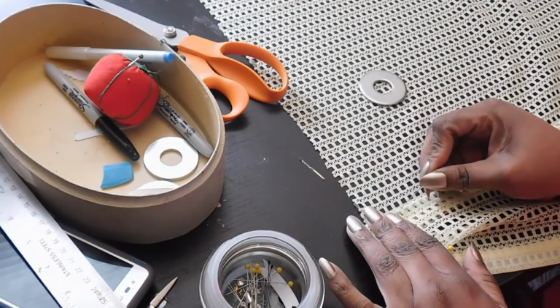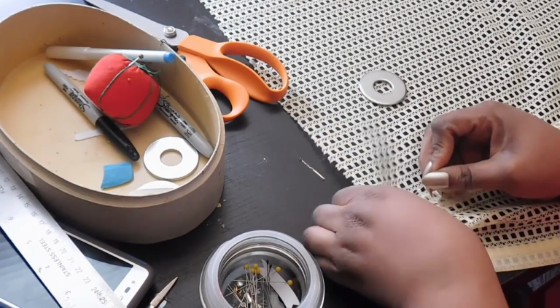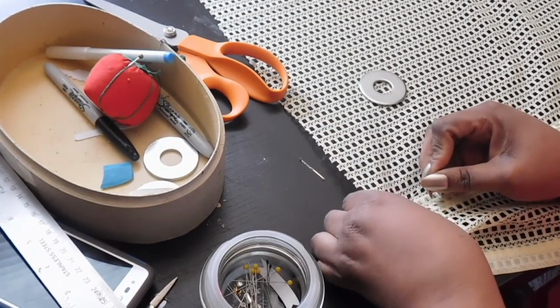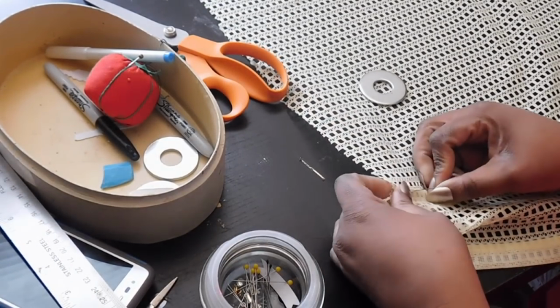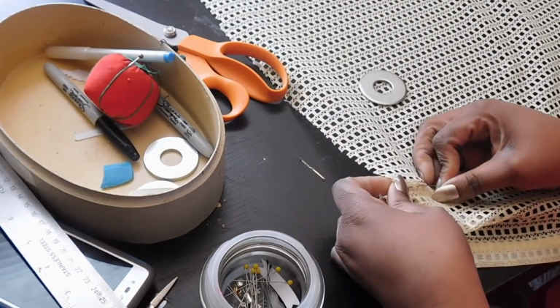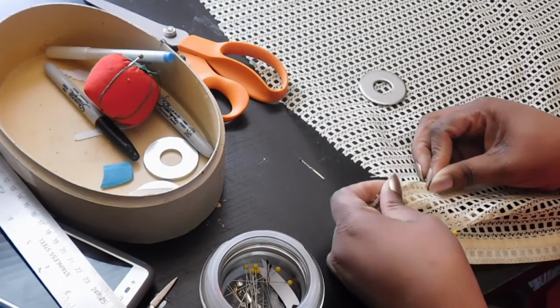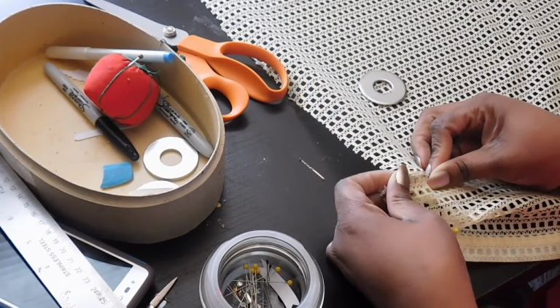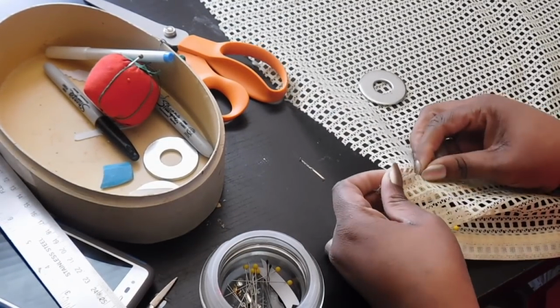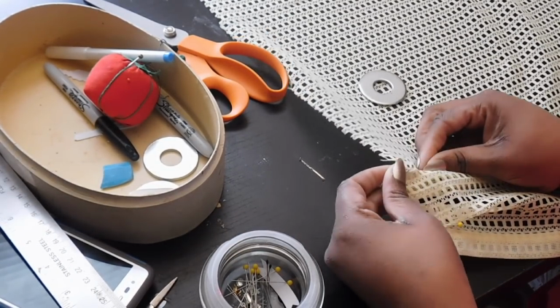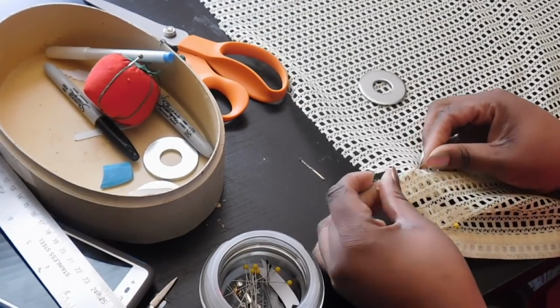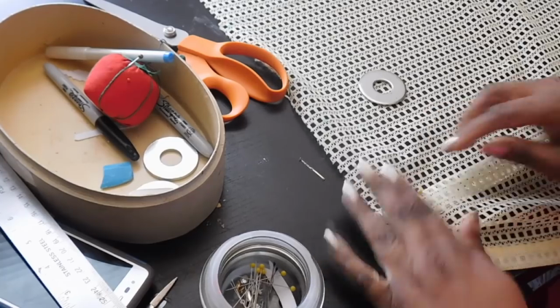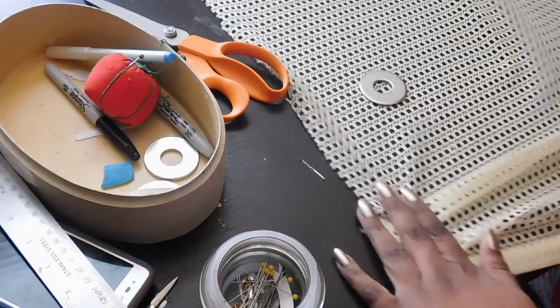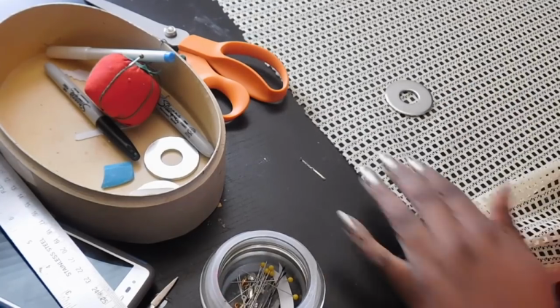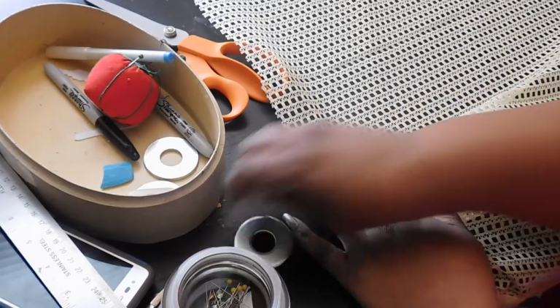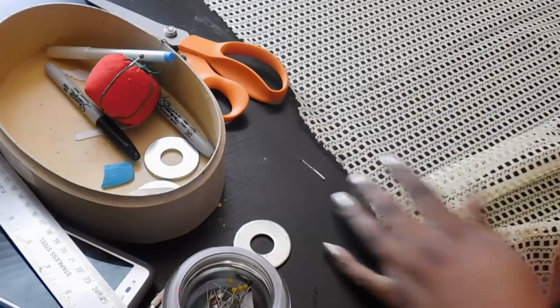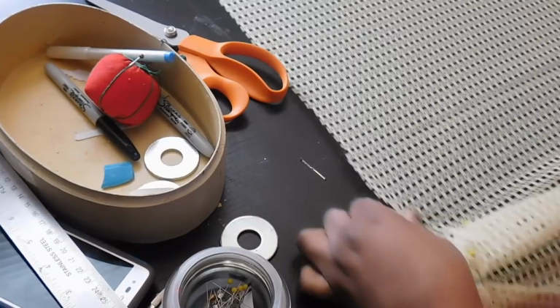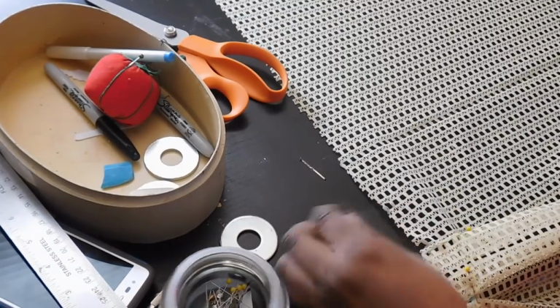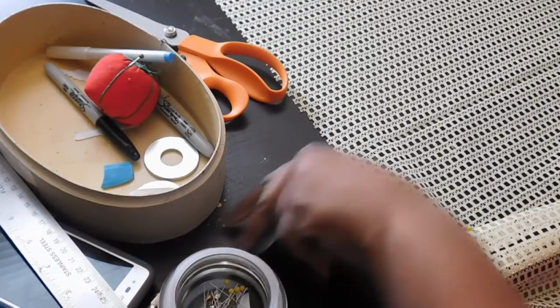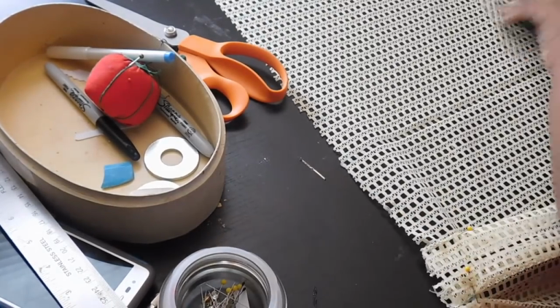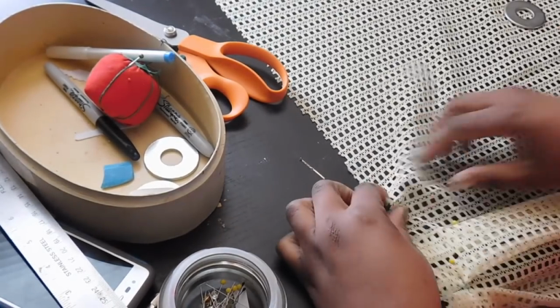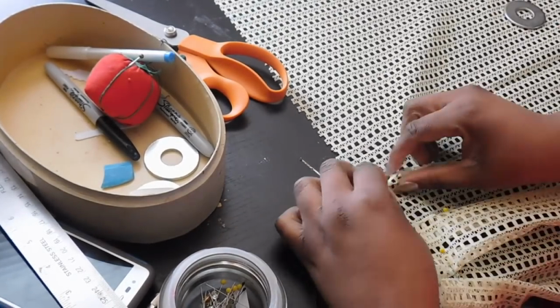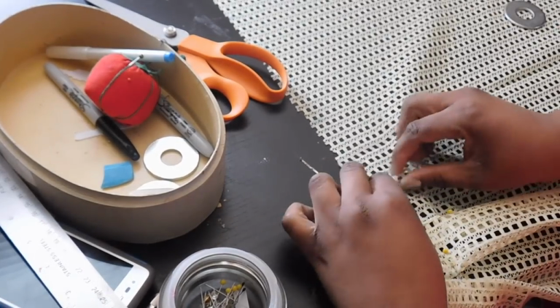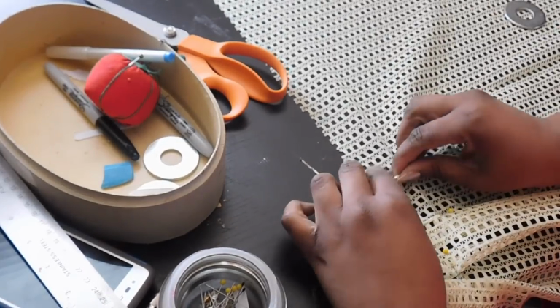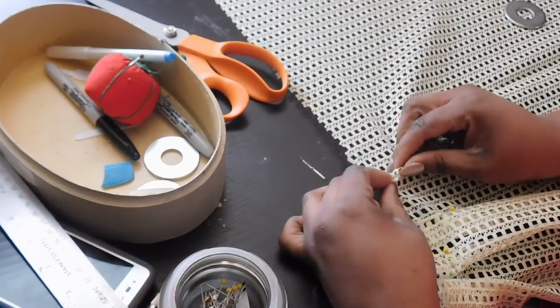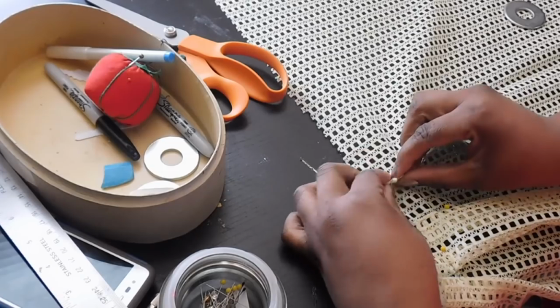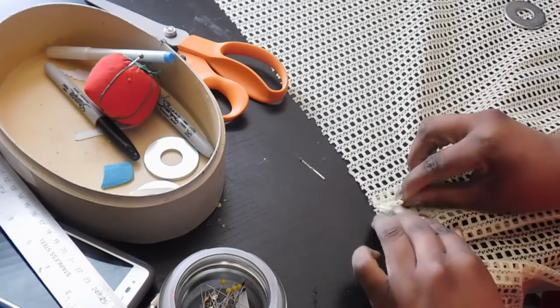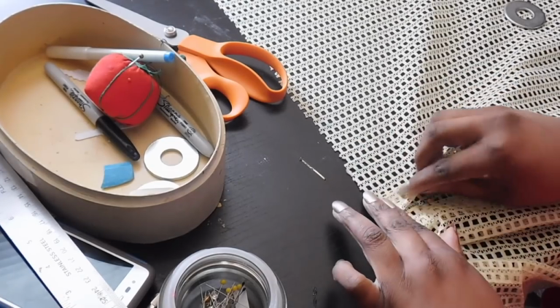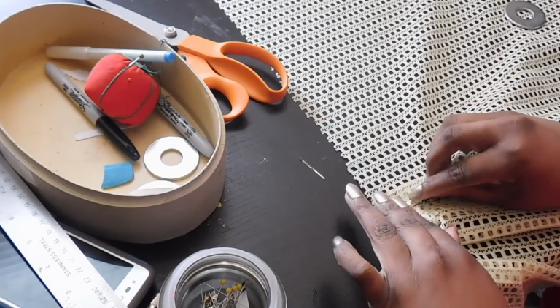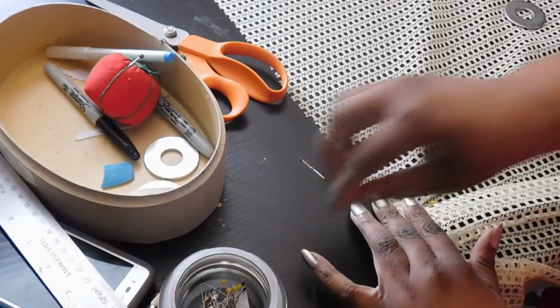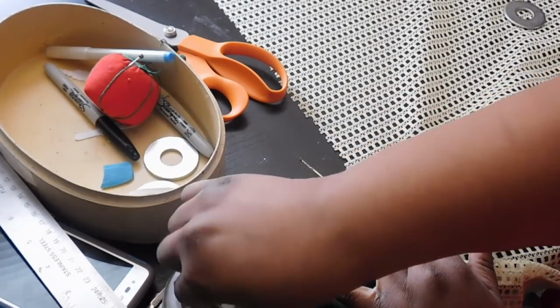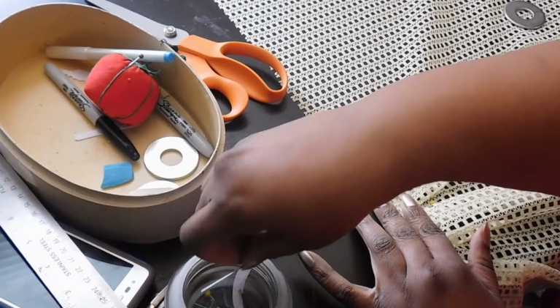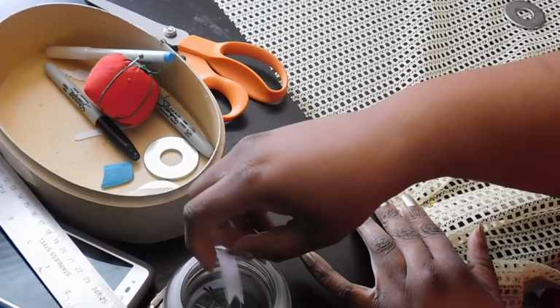Grab fabric, pull it towards you, pin. Grab fabric, pull away from you, pin. By the second pleat, by the second time you do this, you should be able to see your pleats form.